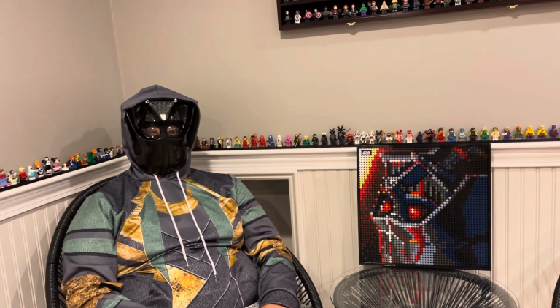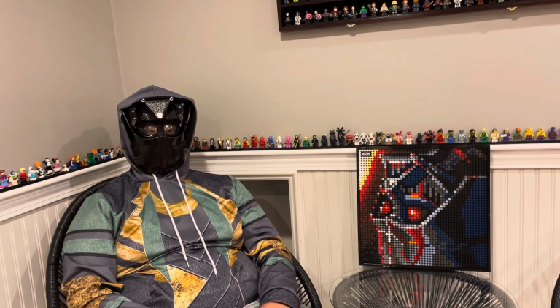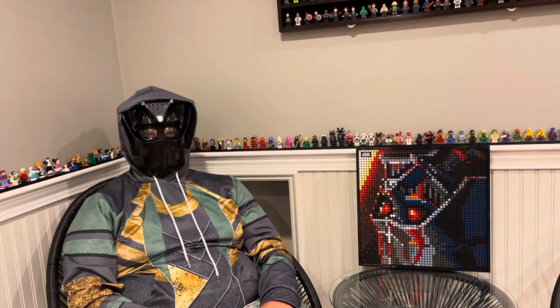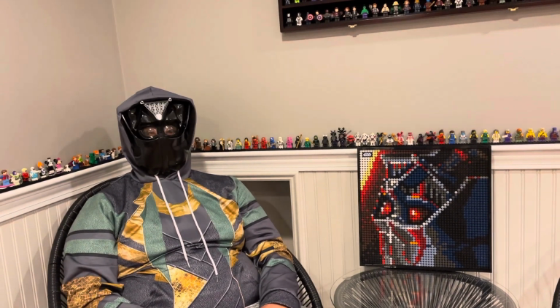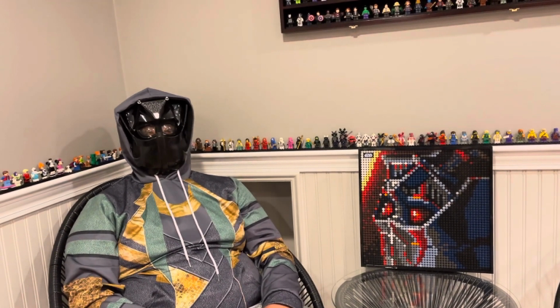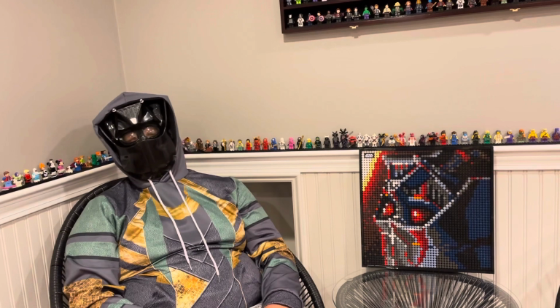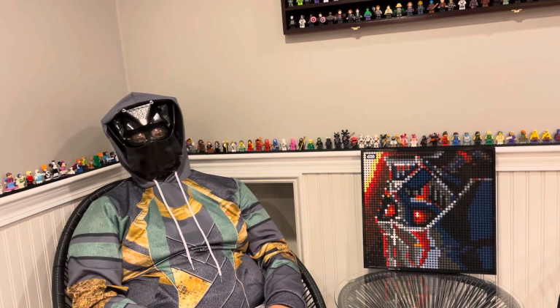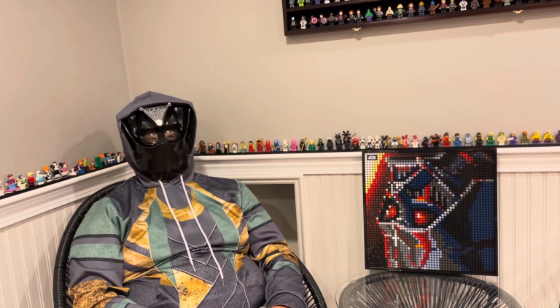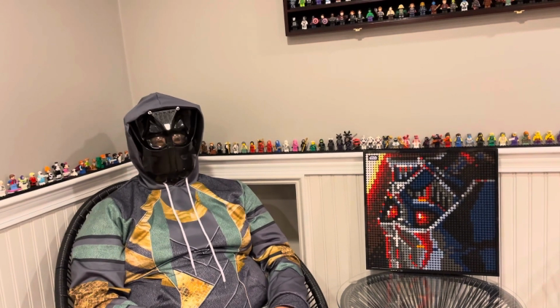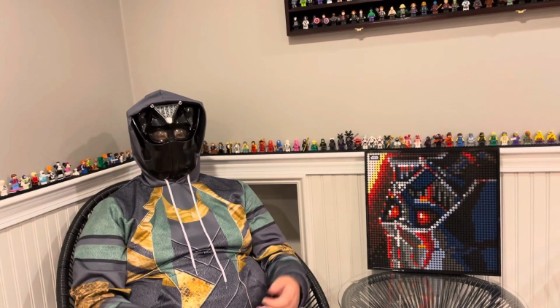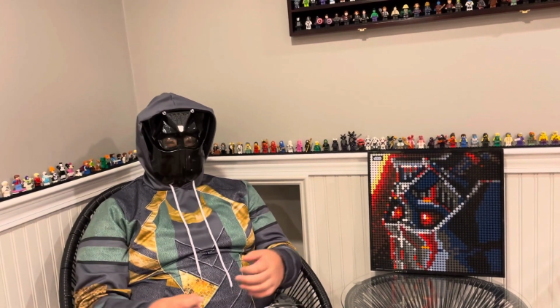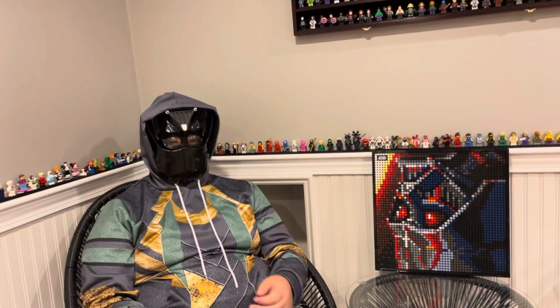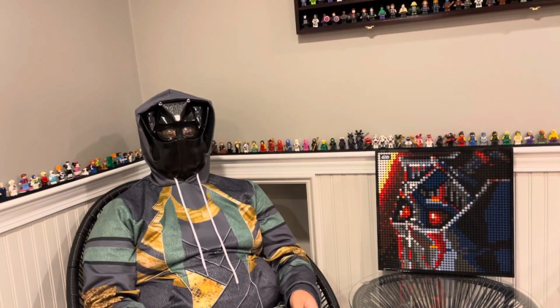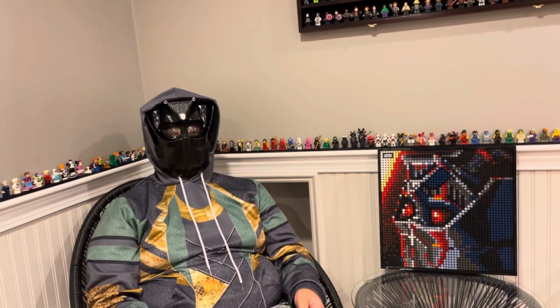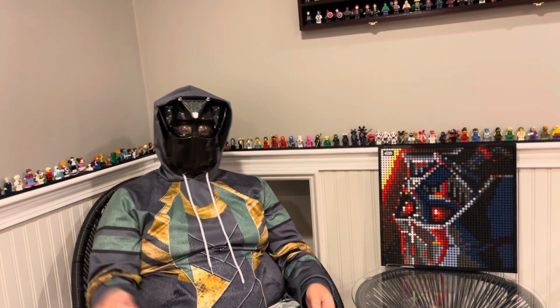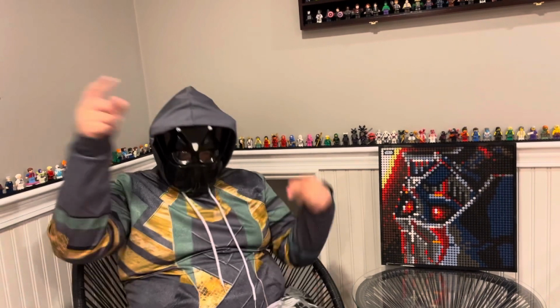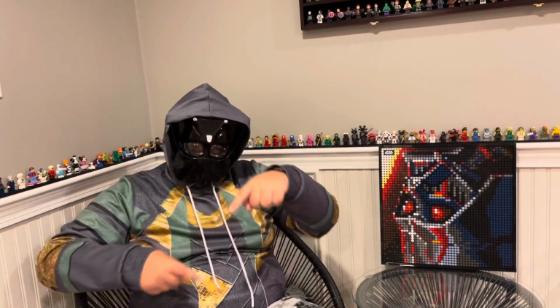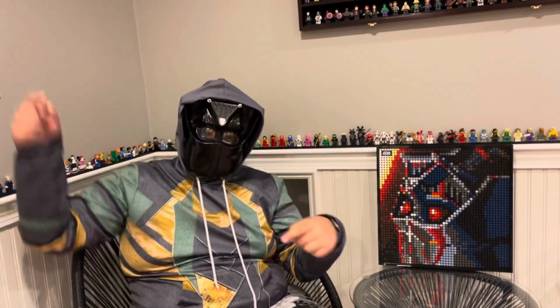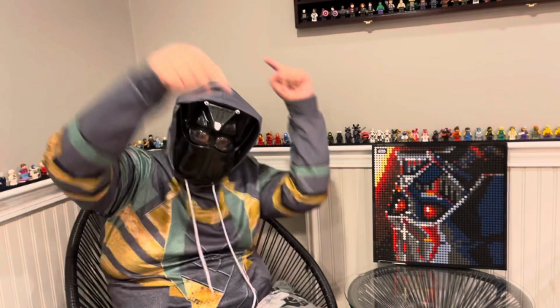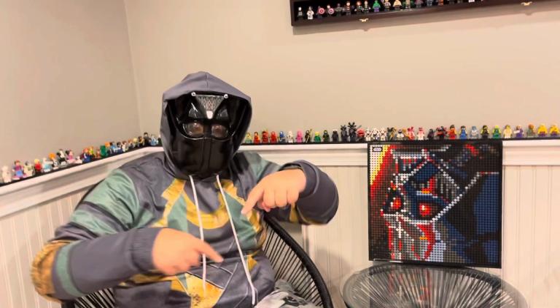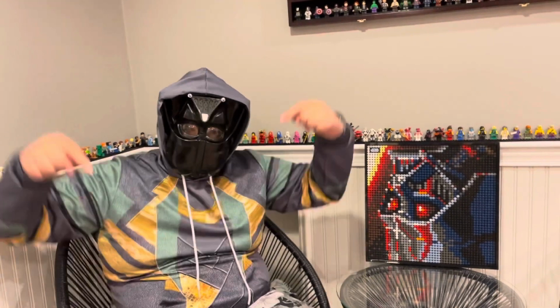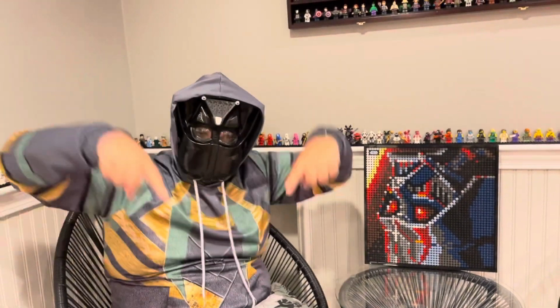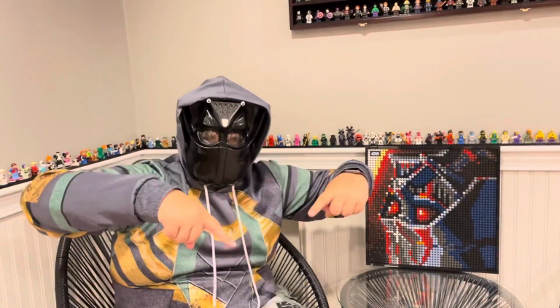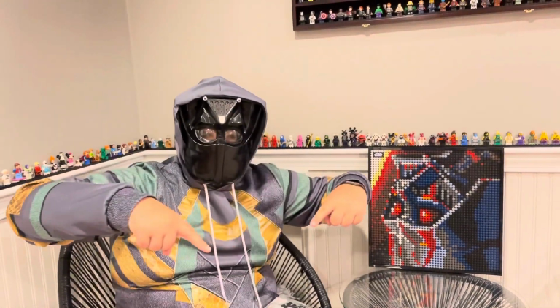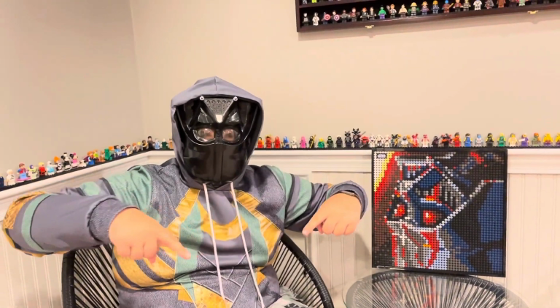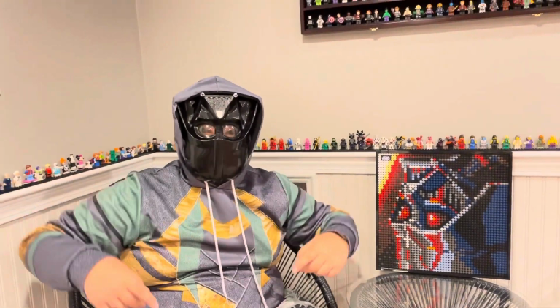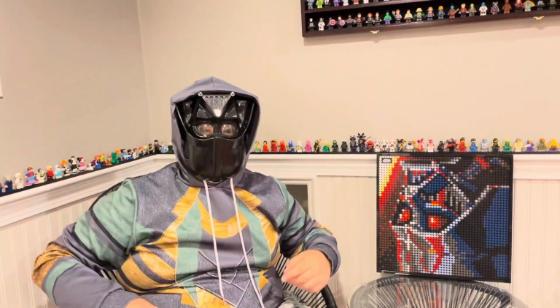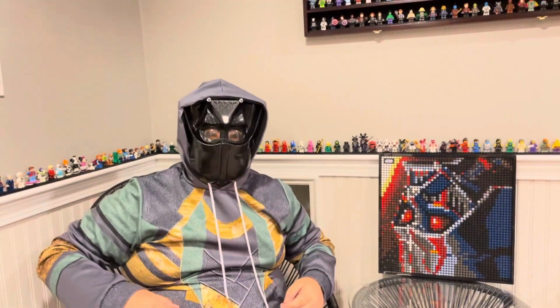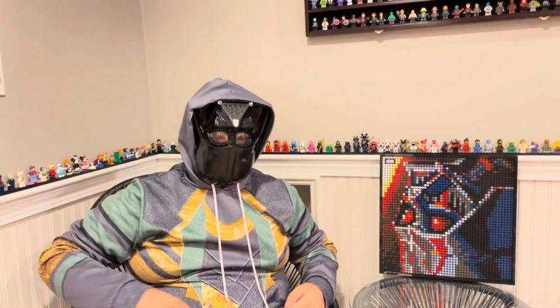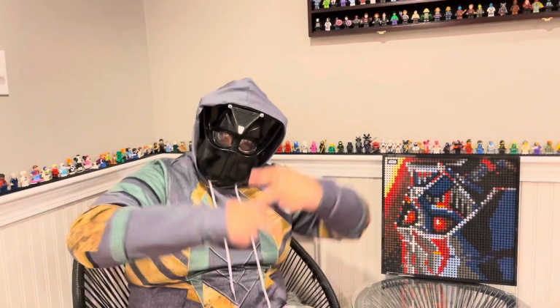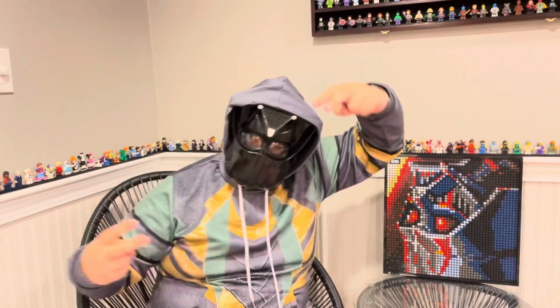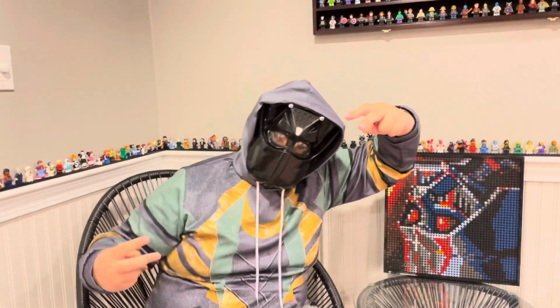So yeah, I hope you enjoyed today's video. Please like and subscribe. Make sure to check out the Discord server that's in the link in the description below this video. Anyways, til doot.